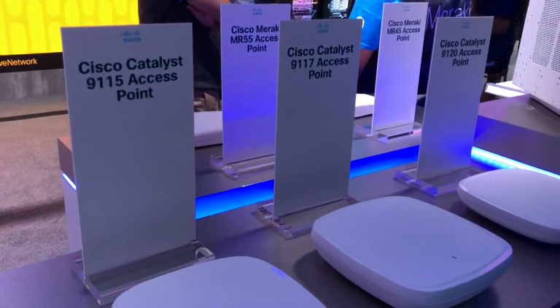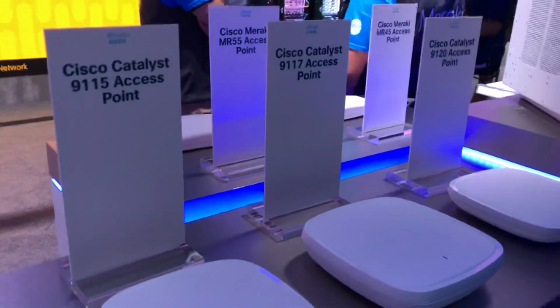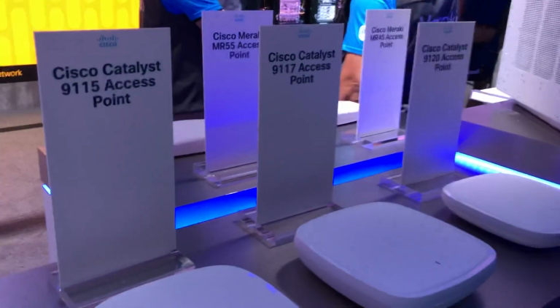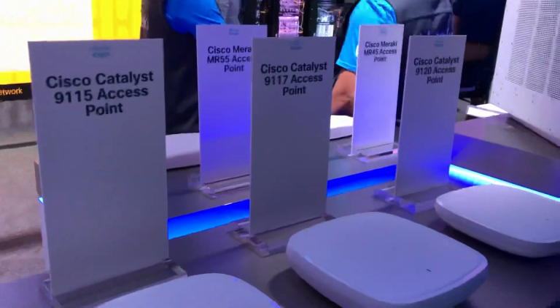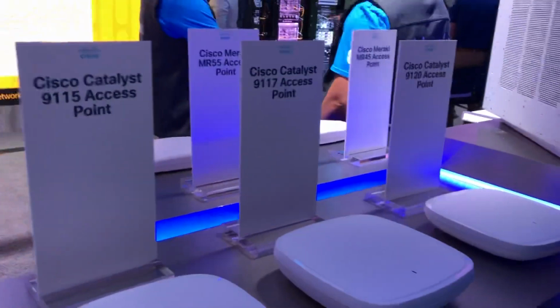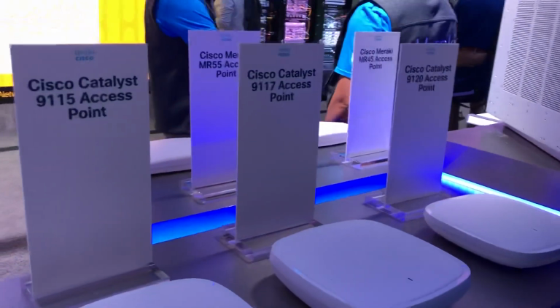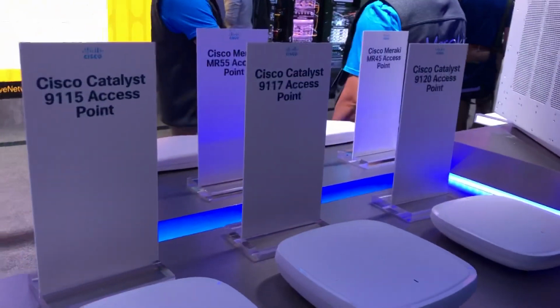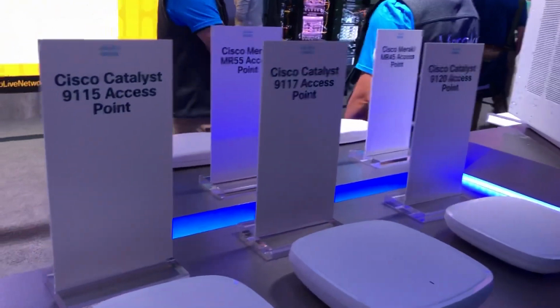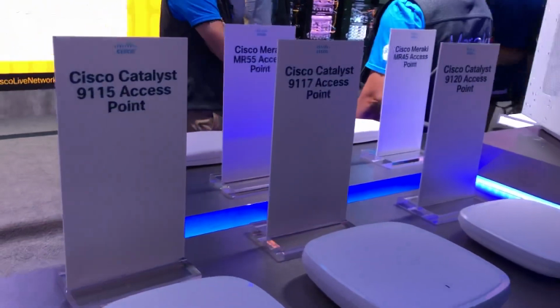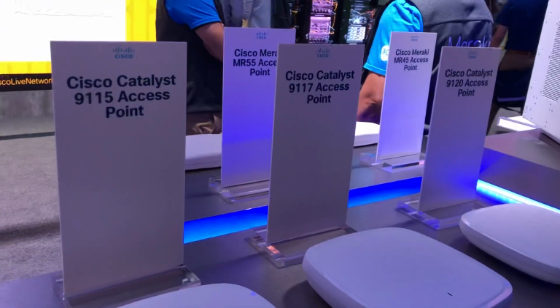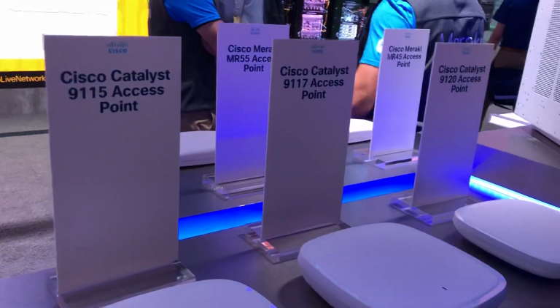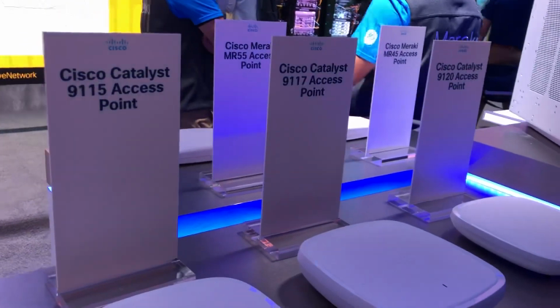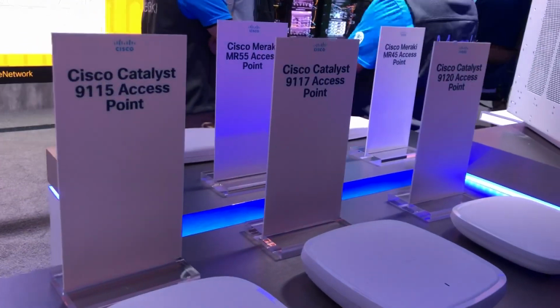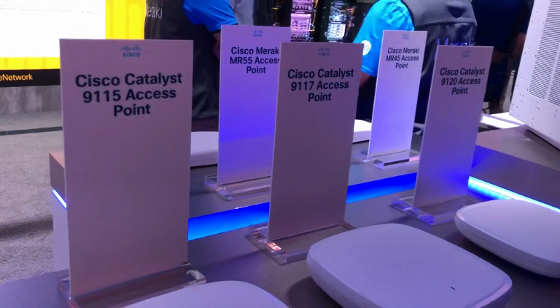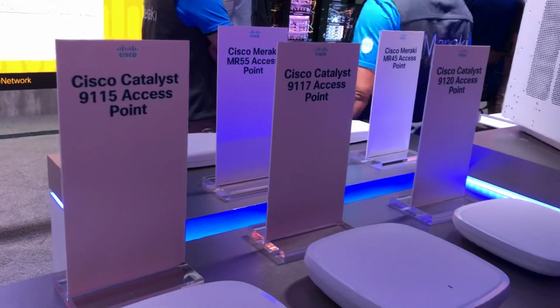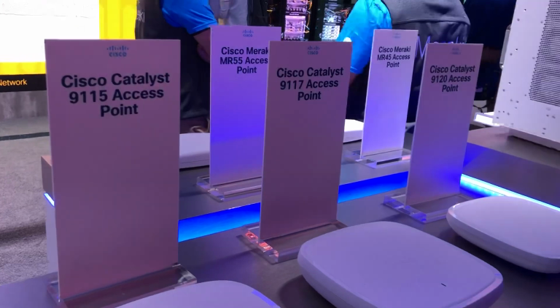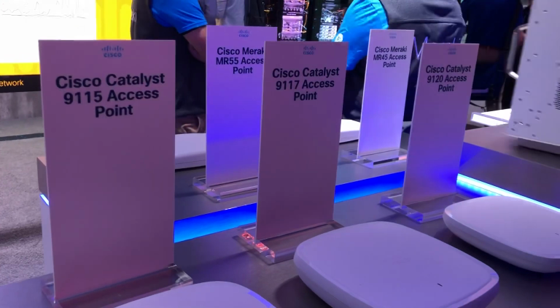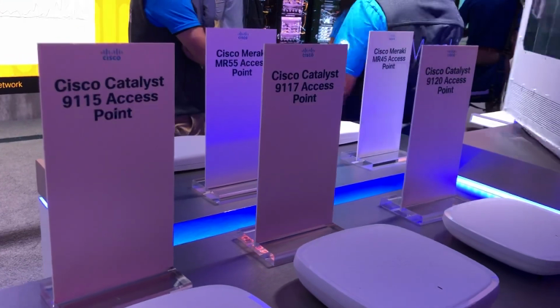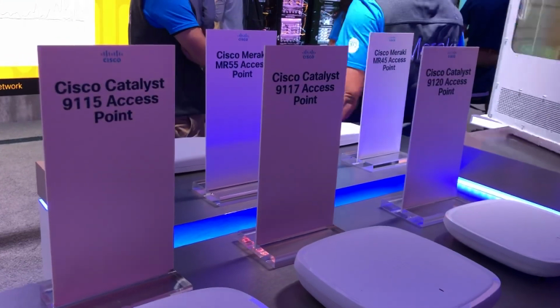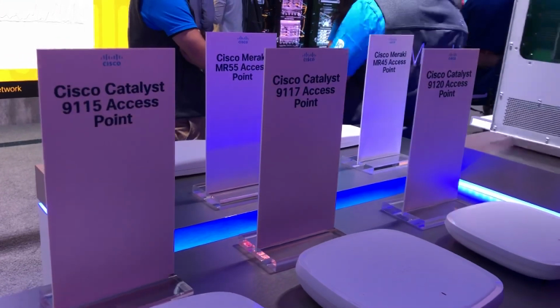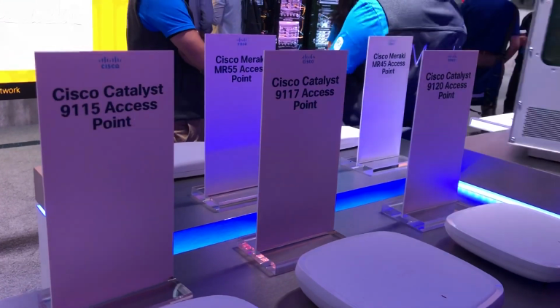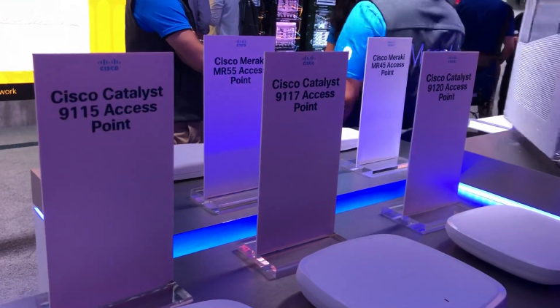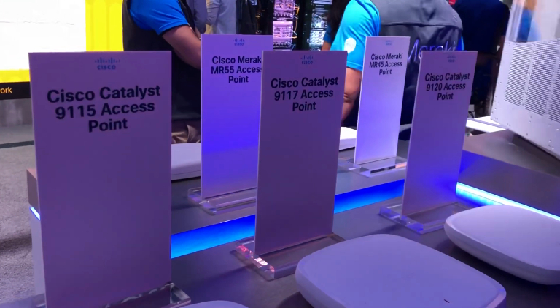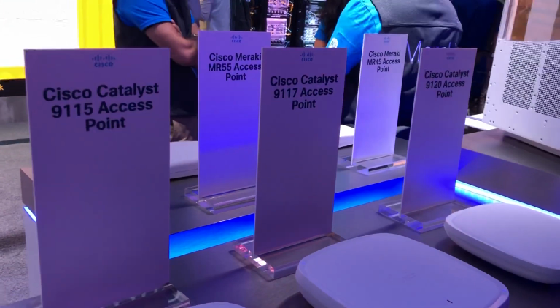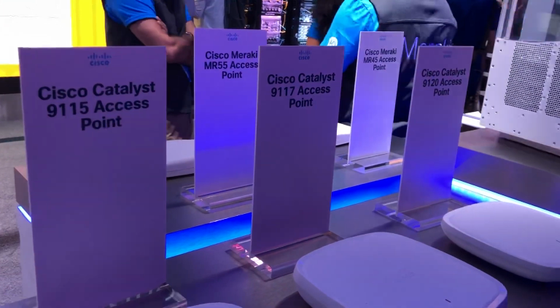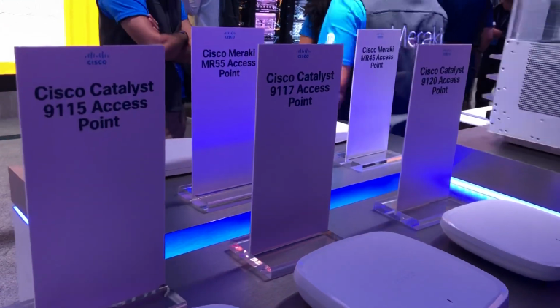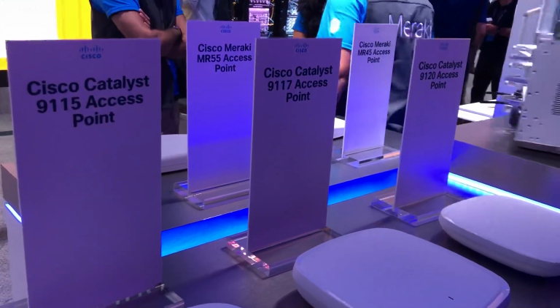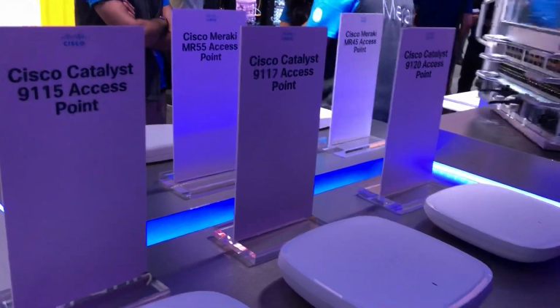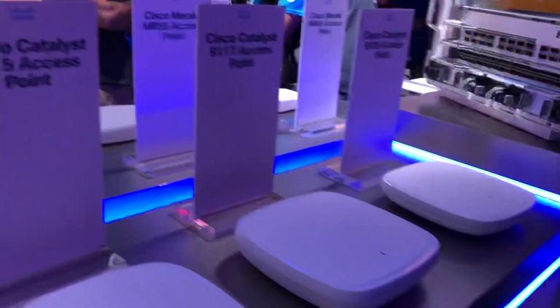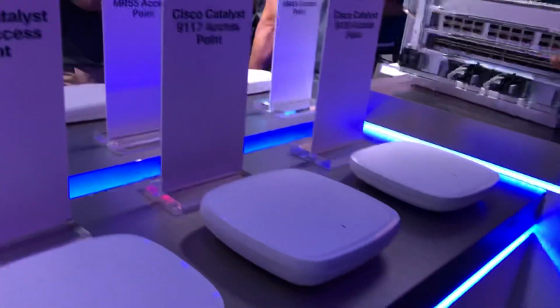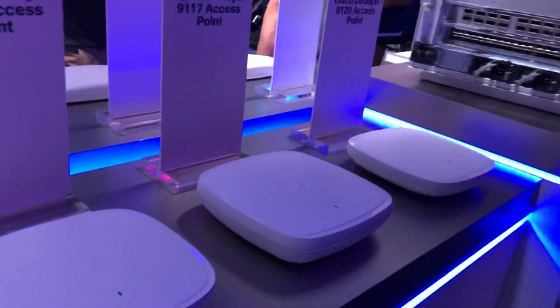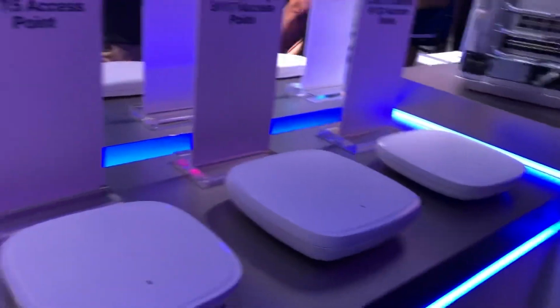Hey guys, so I'm here at Cisco Live. I've got the new access points here: the 91-15, 91-17, and 91-20.